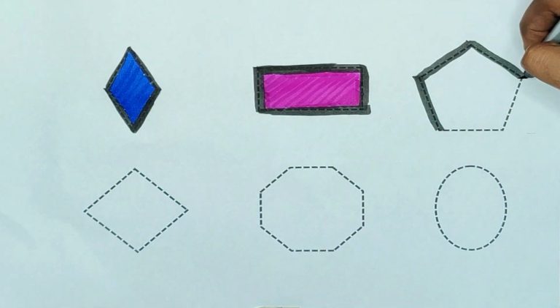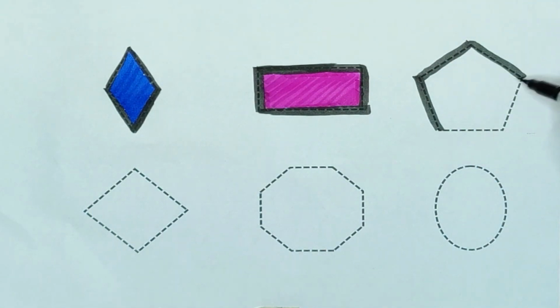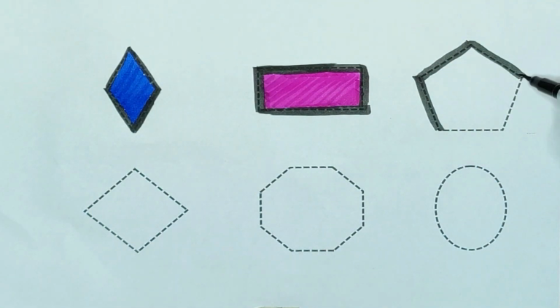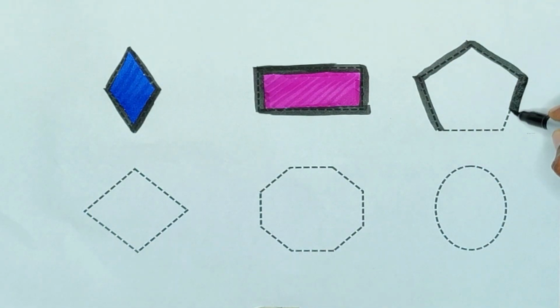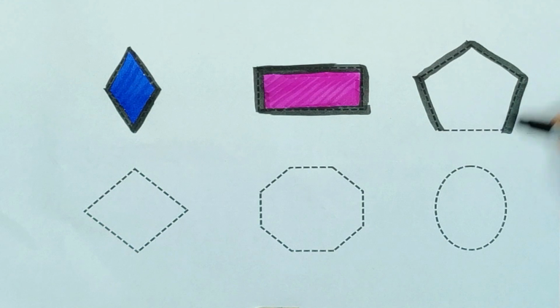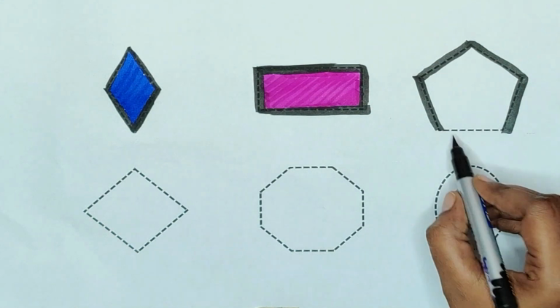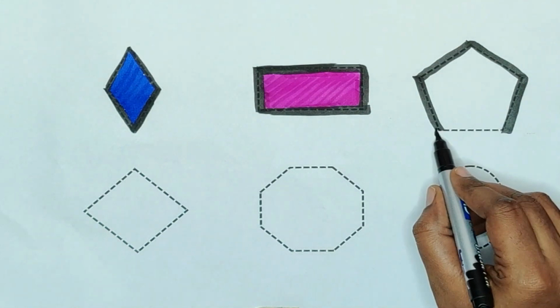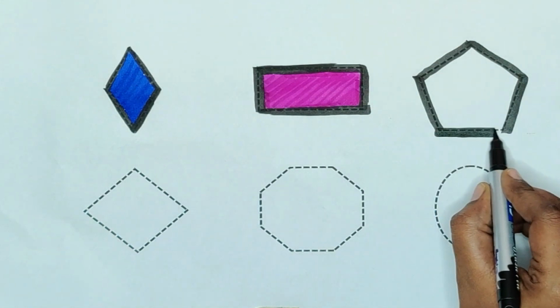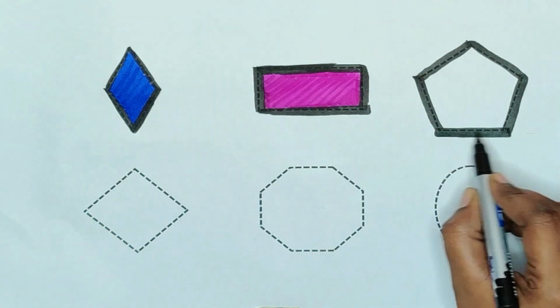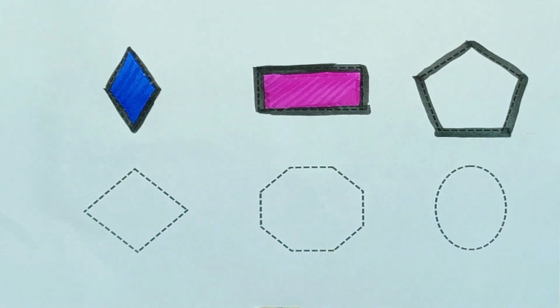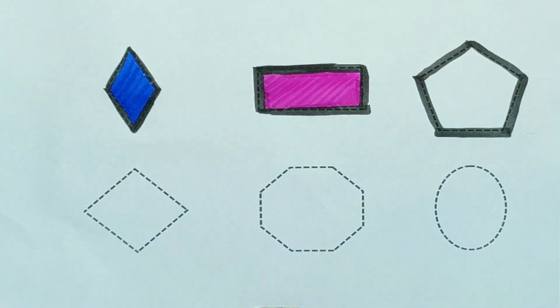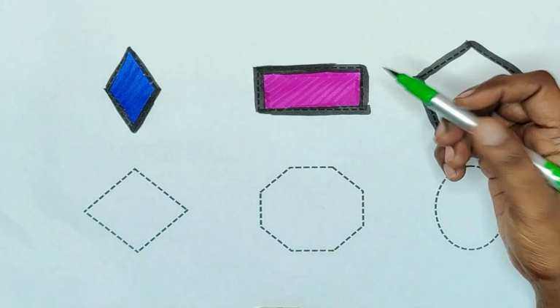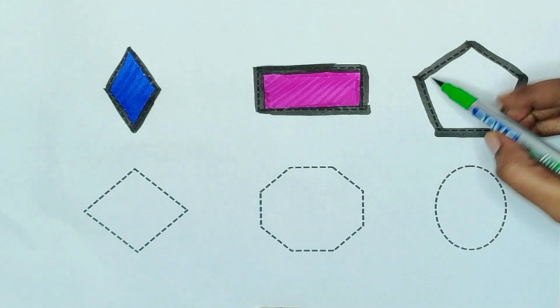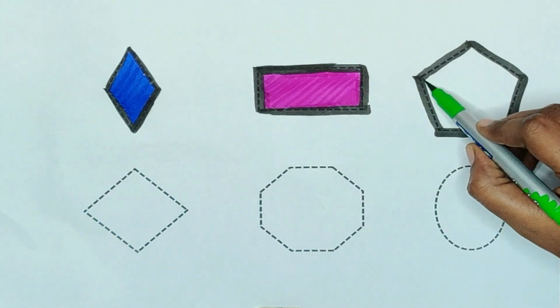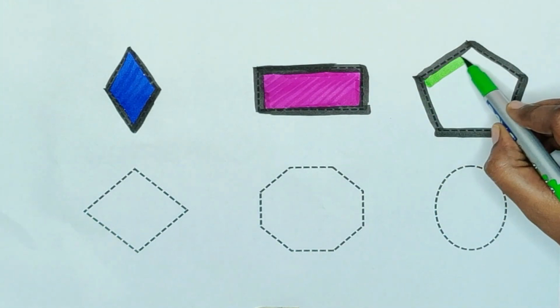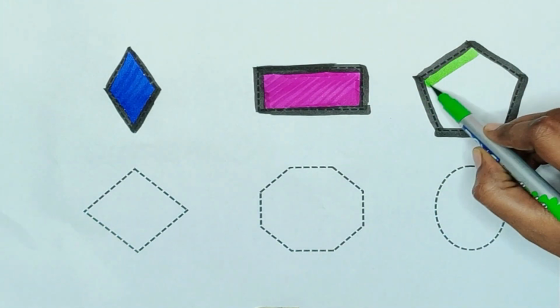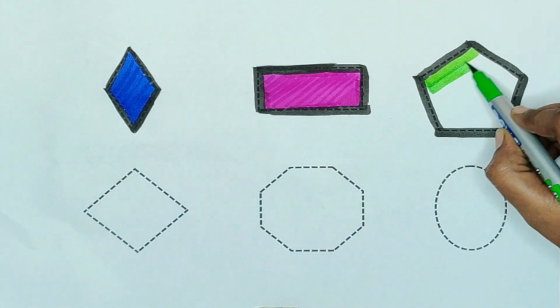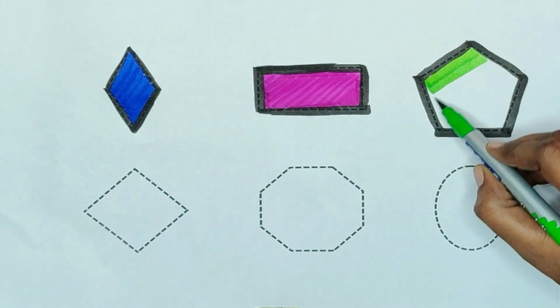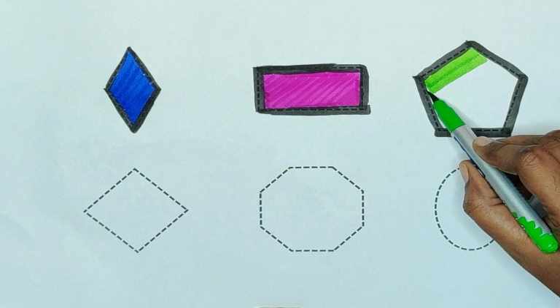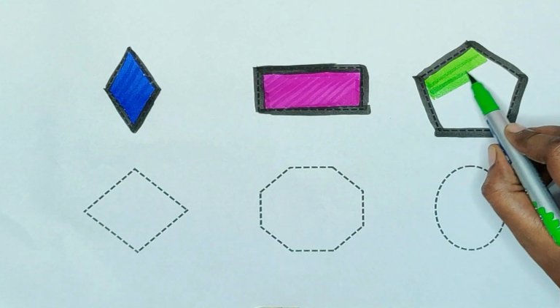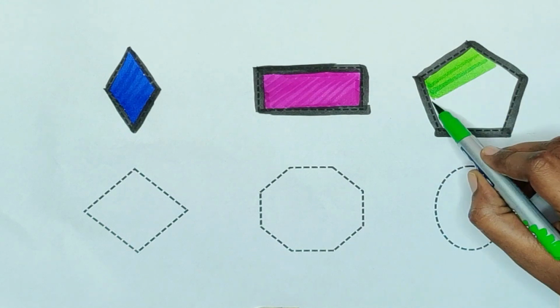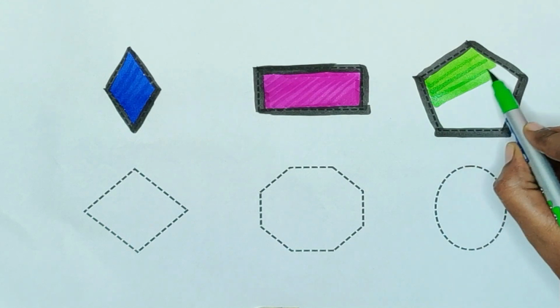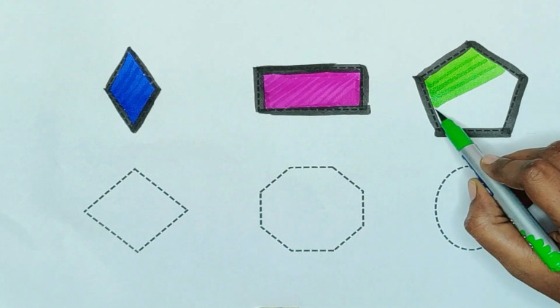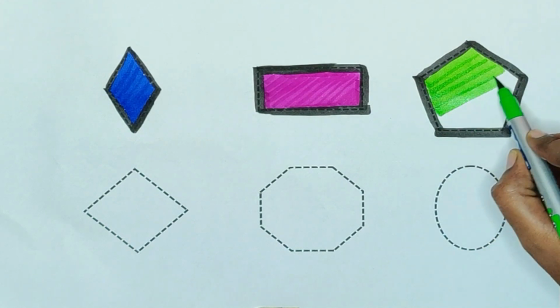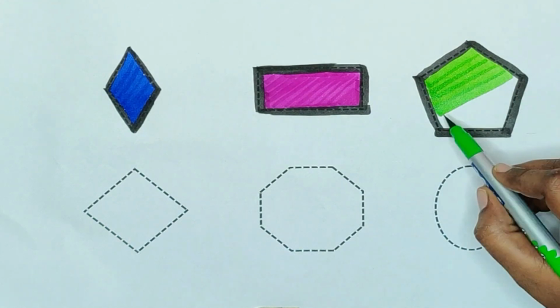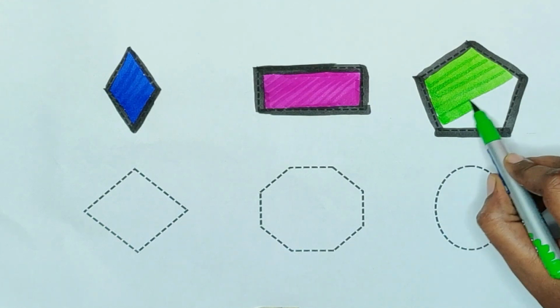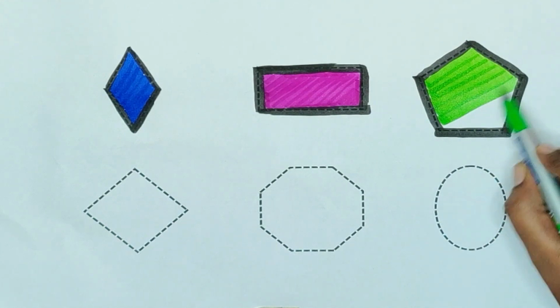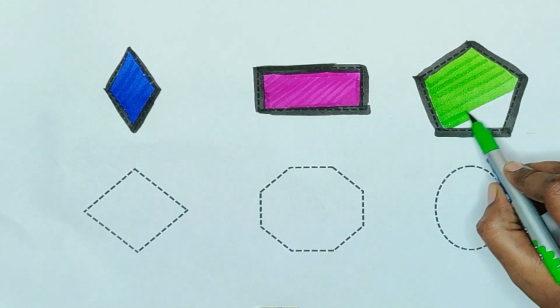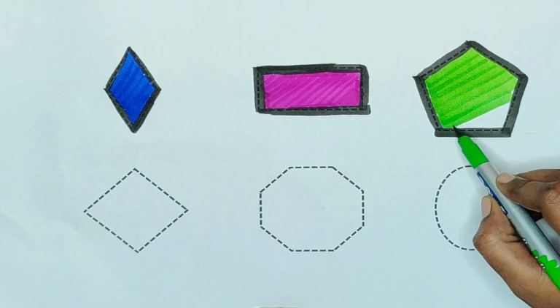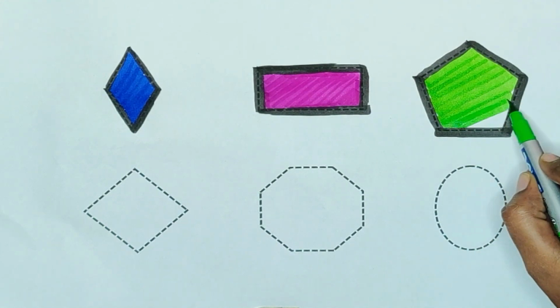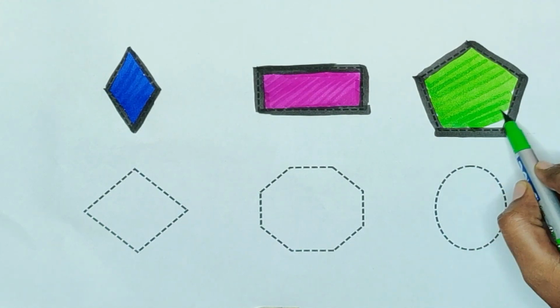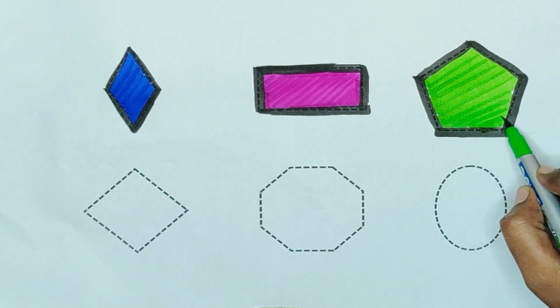Pentagon, pentagon — green color, green color — pentagon.